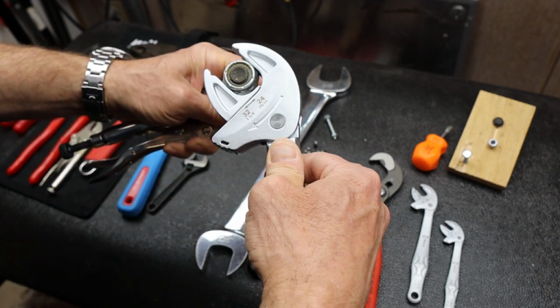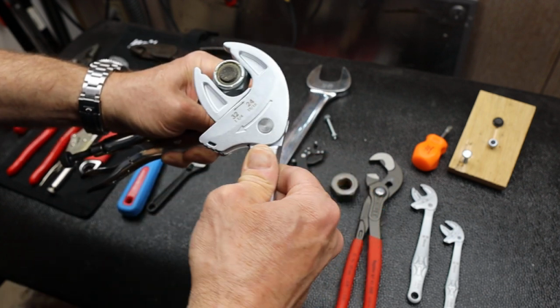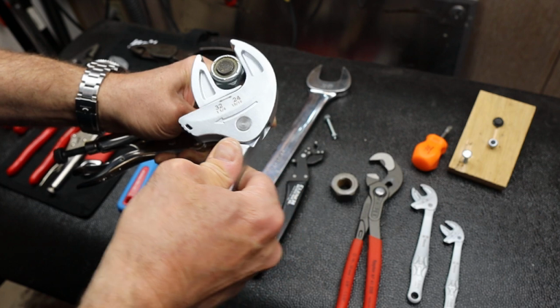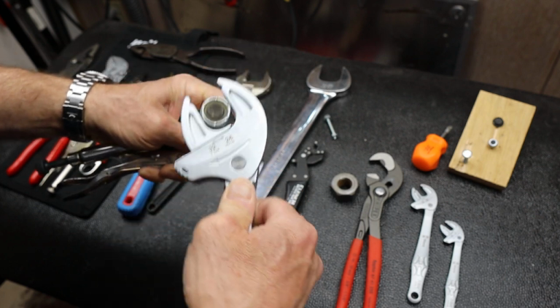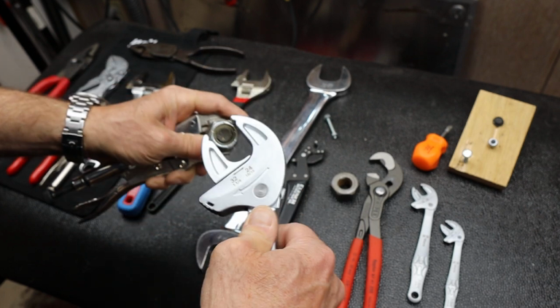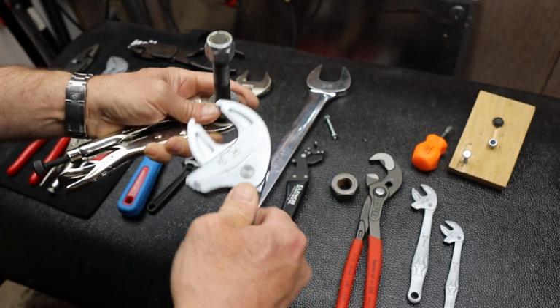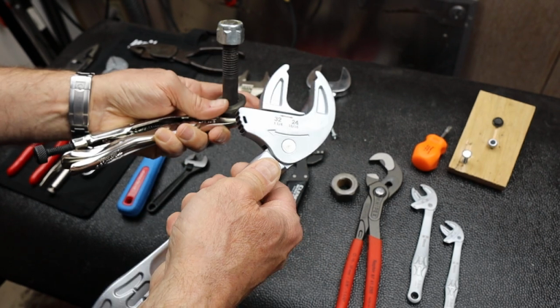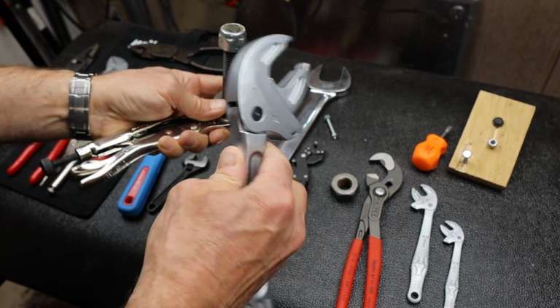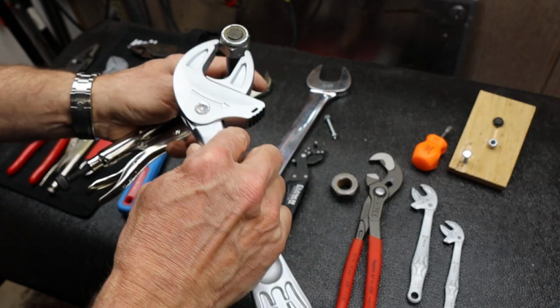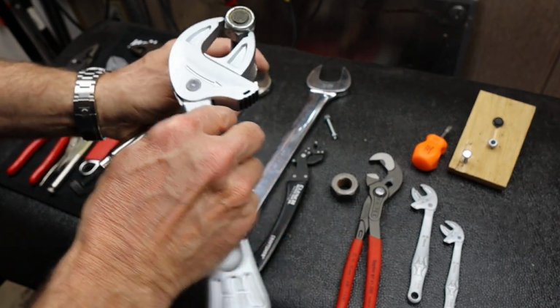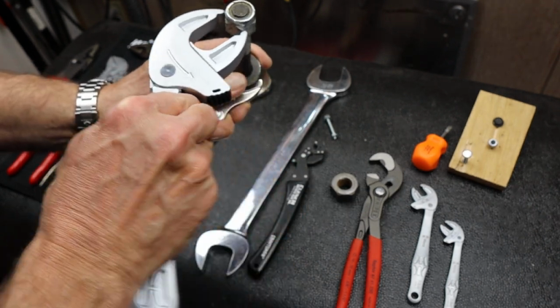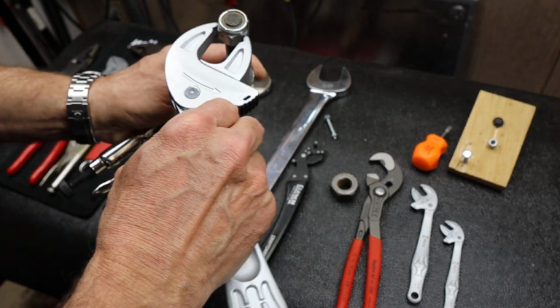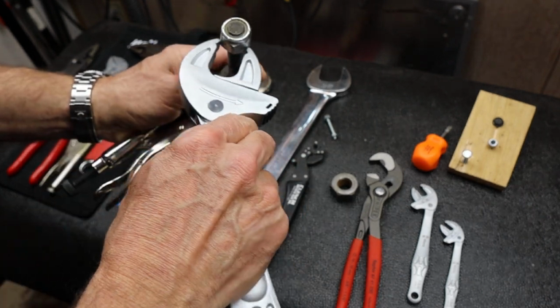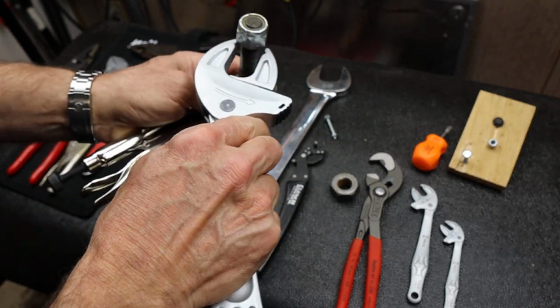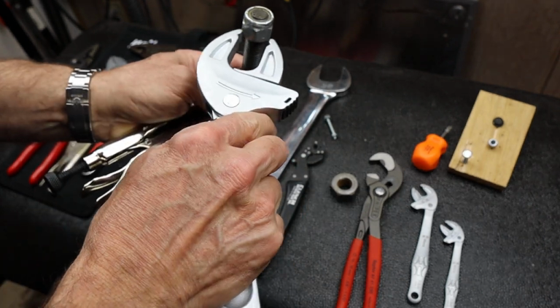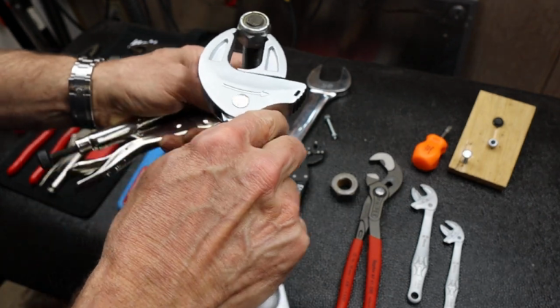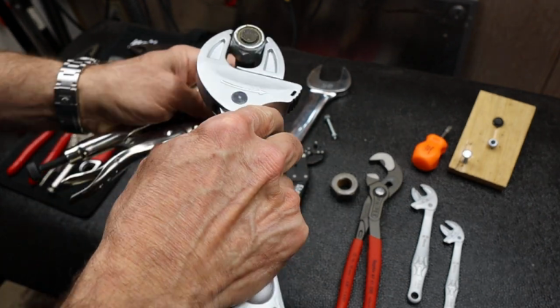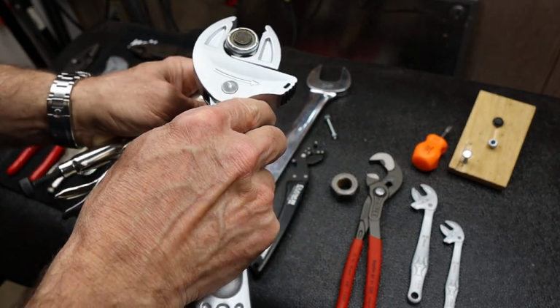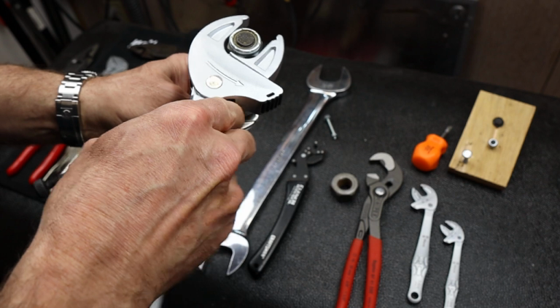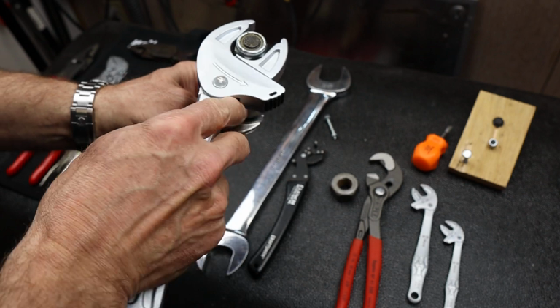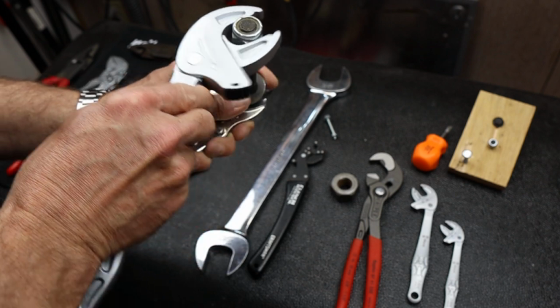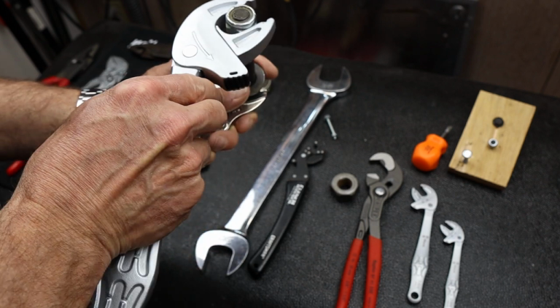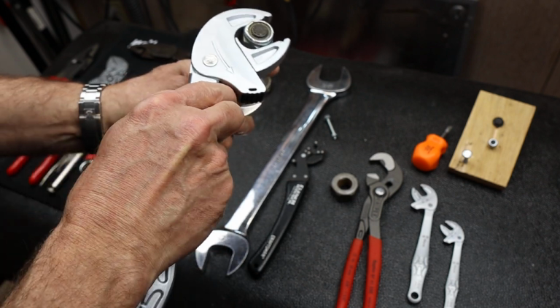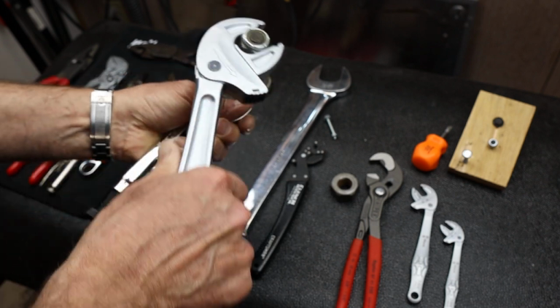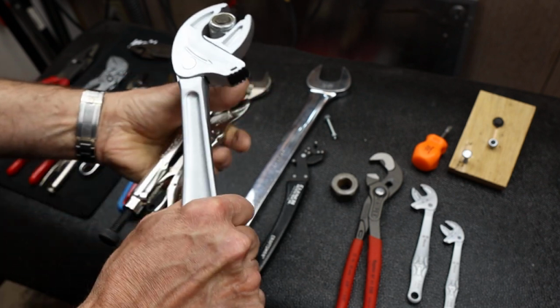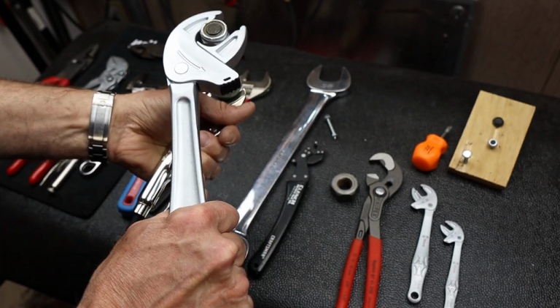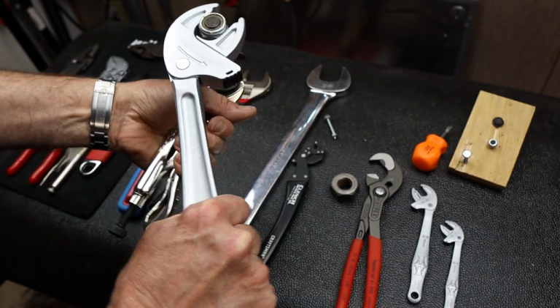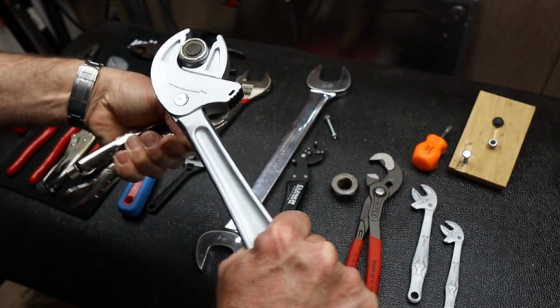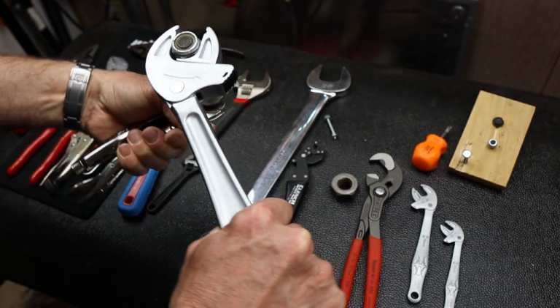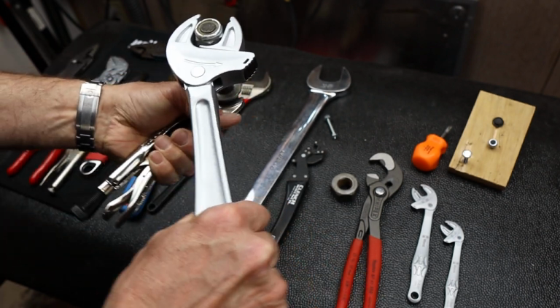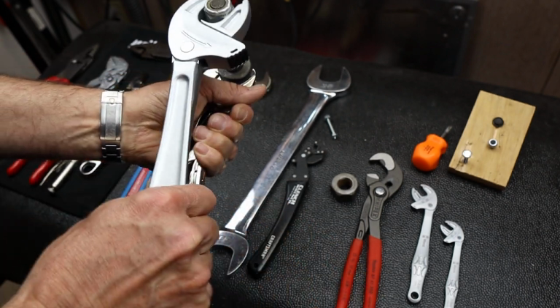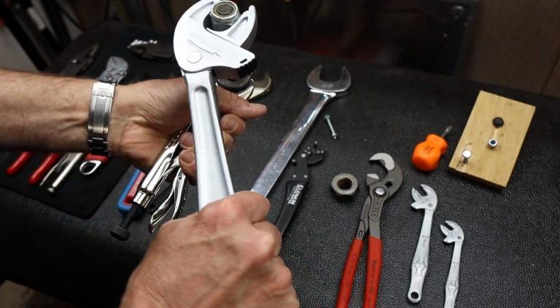Now is this the strongest wrench in the world? No, it's not supposed to be. It's probably one of the more handy wrenches. So why do I want these things?